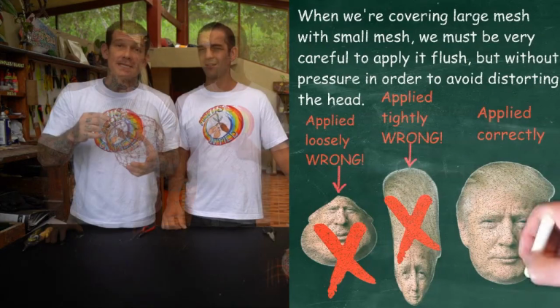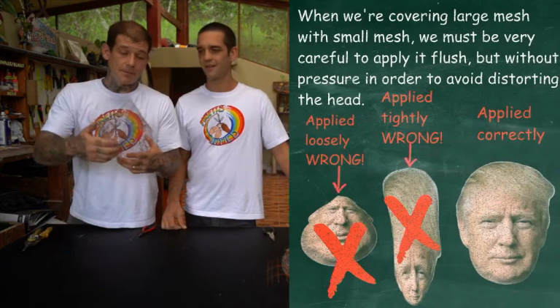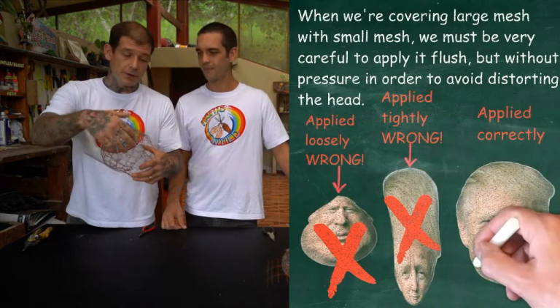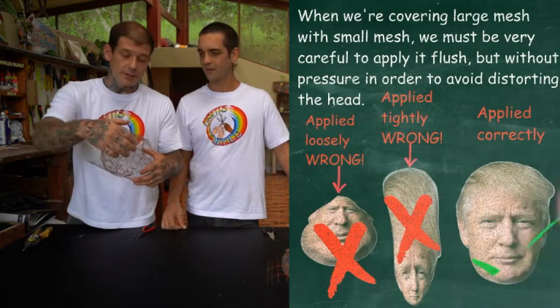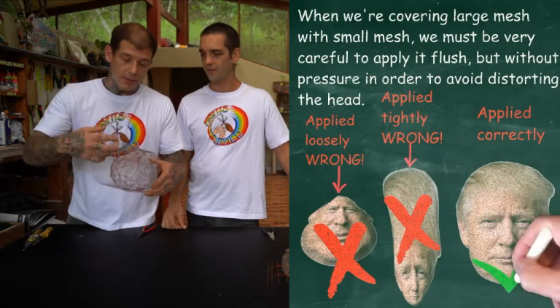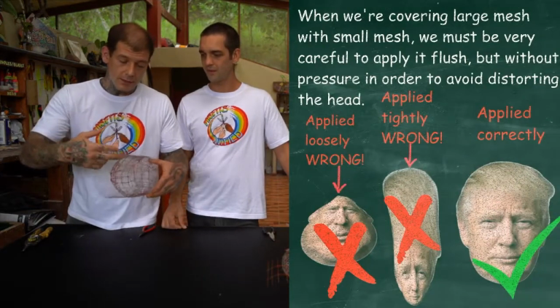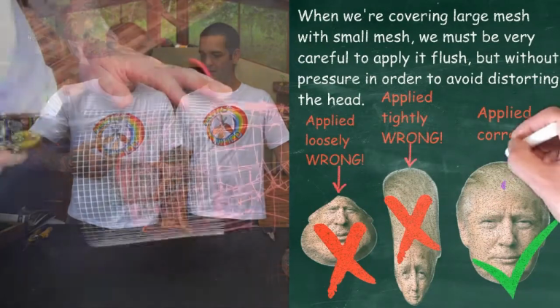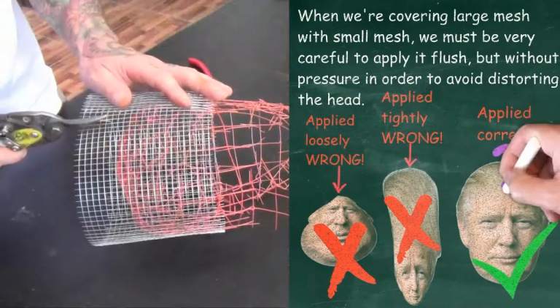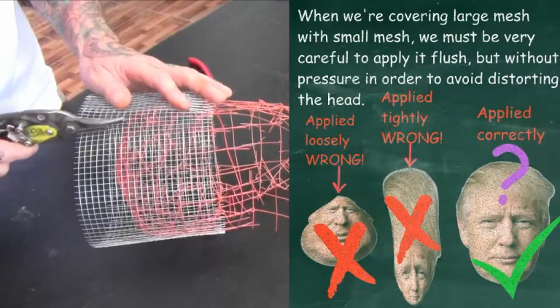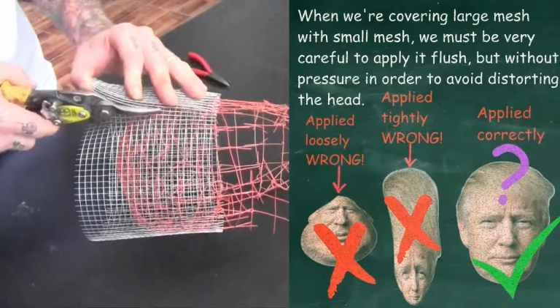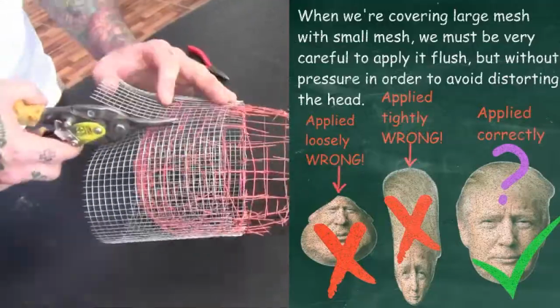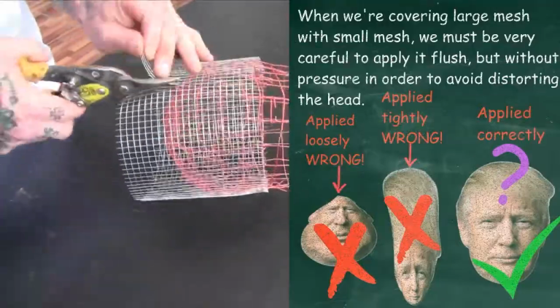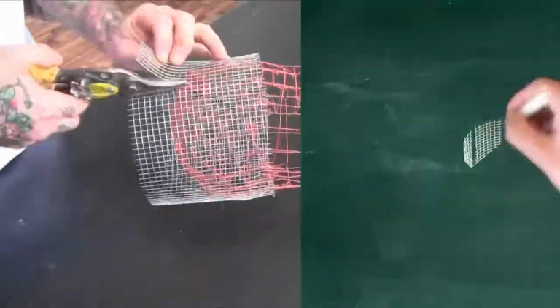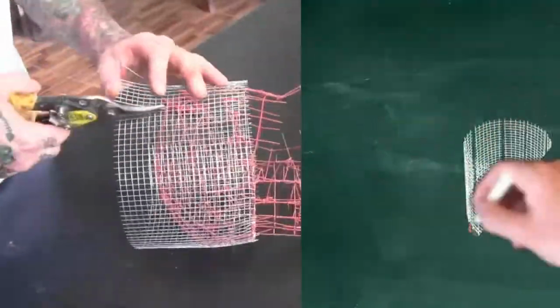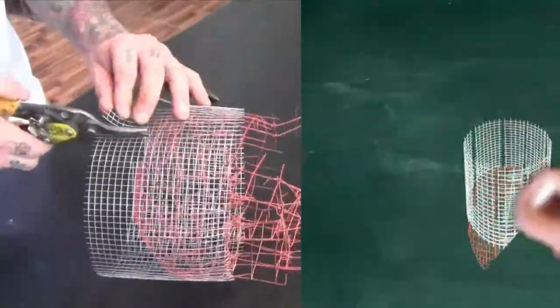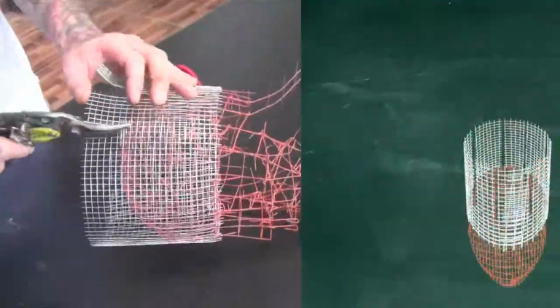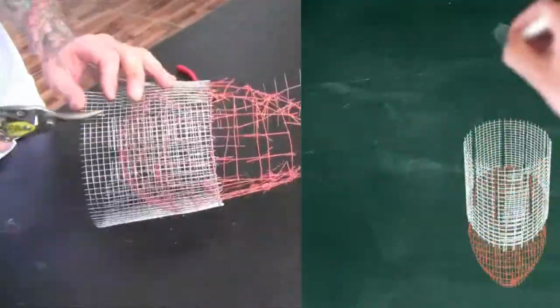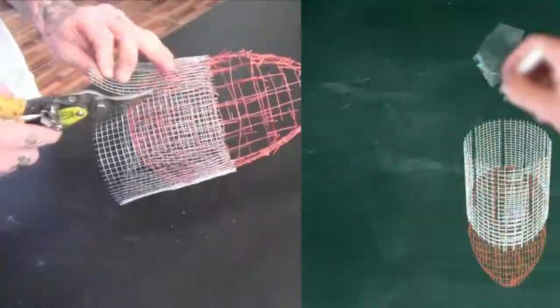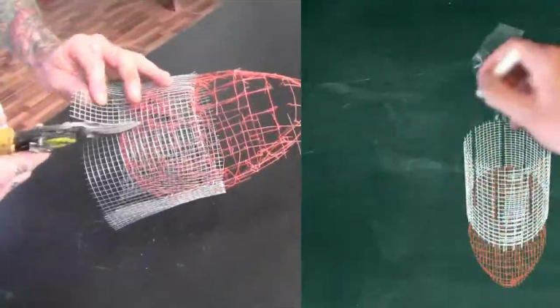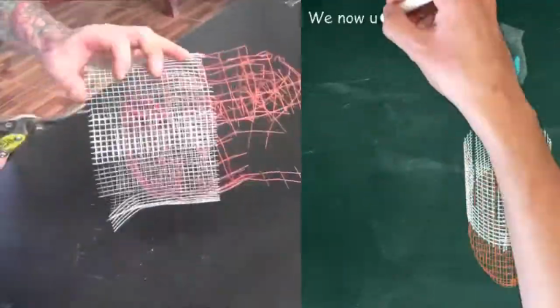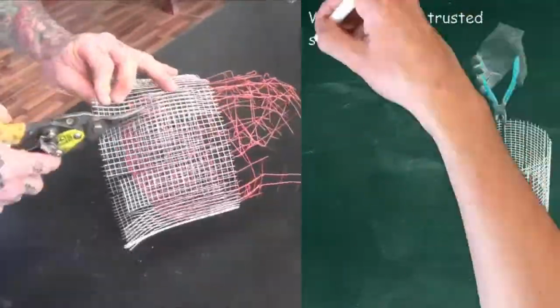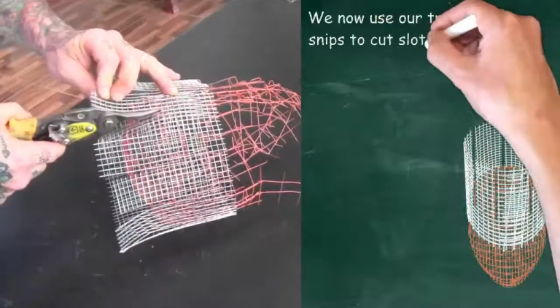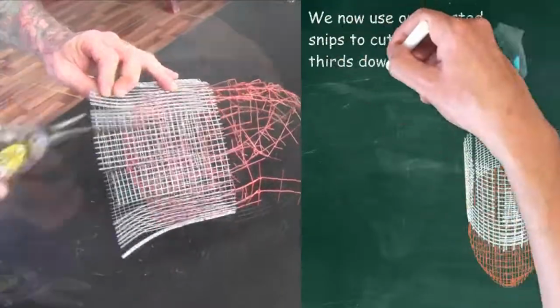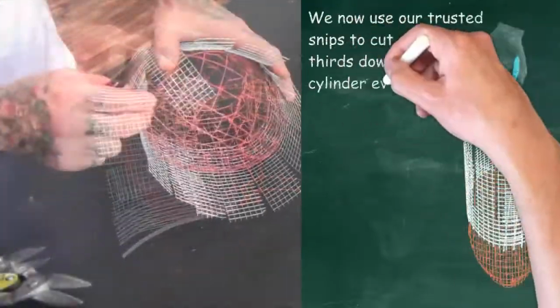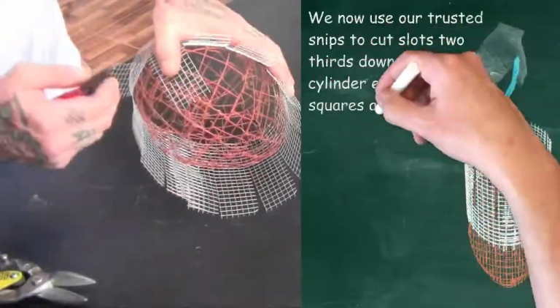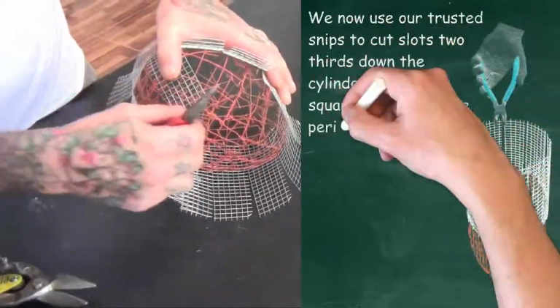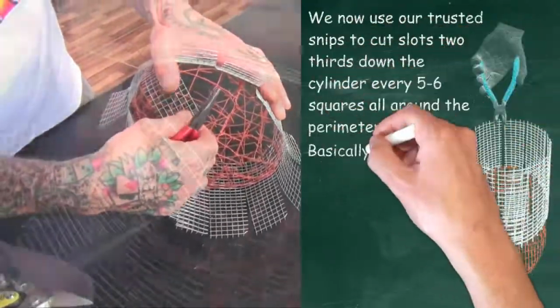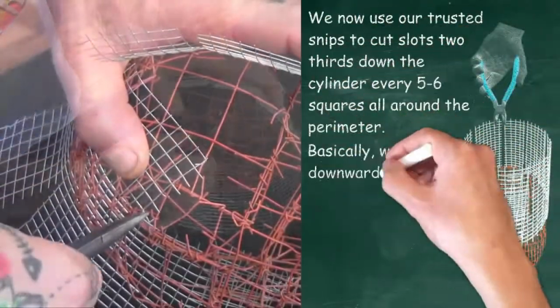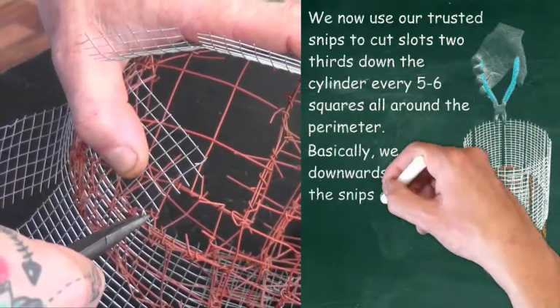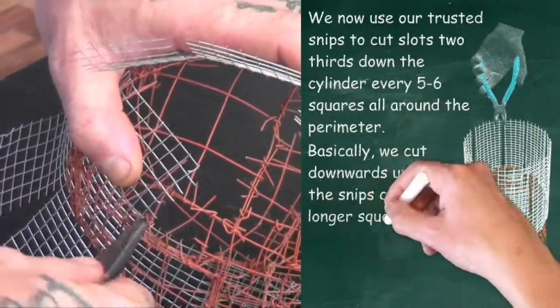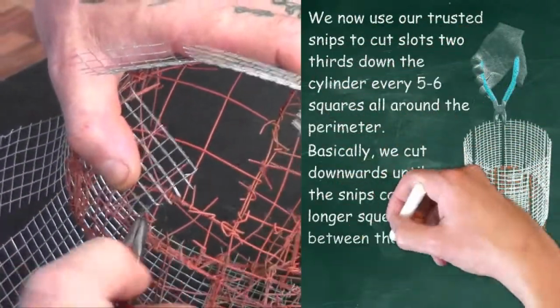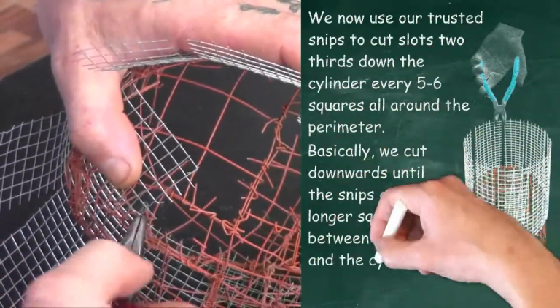In the next step, we're going to cut two-thirds down our wire piece that we just put on, and cut strips about every five squares along the edge. Then fold down each of the flaps and secure them tightly, one by one.